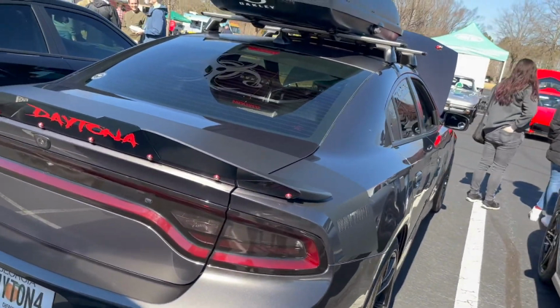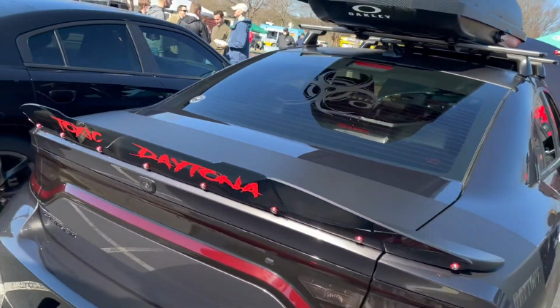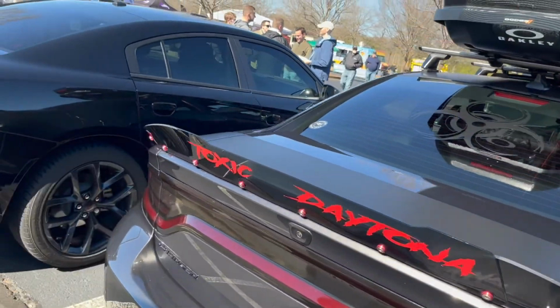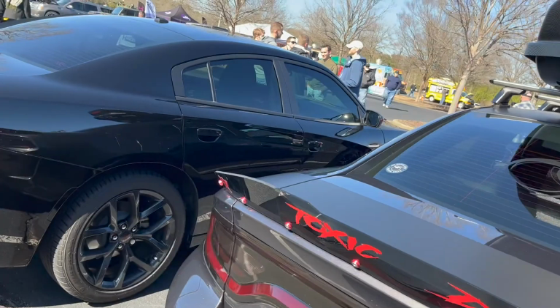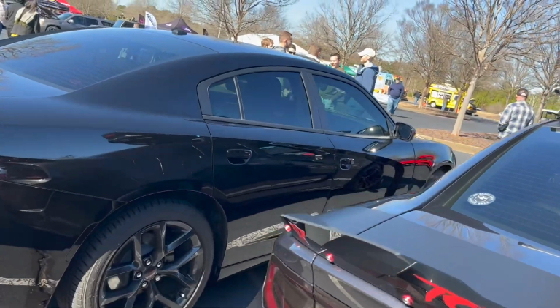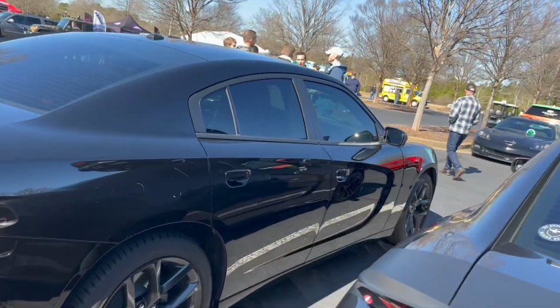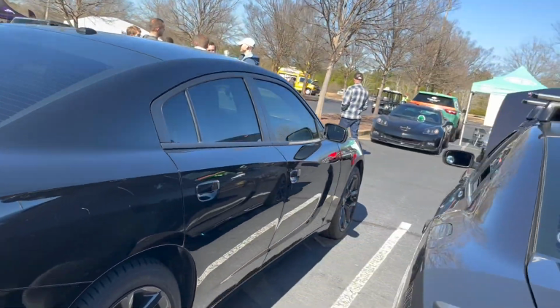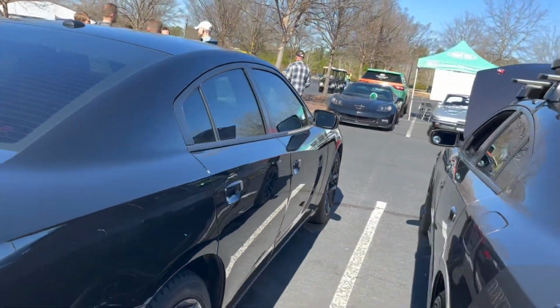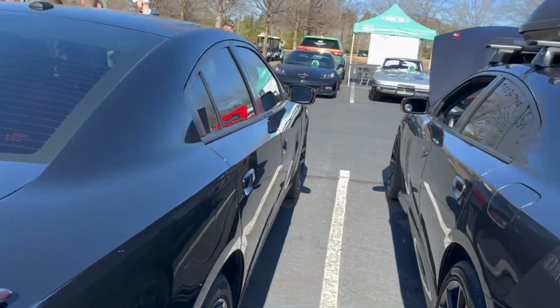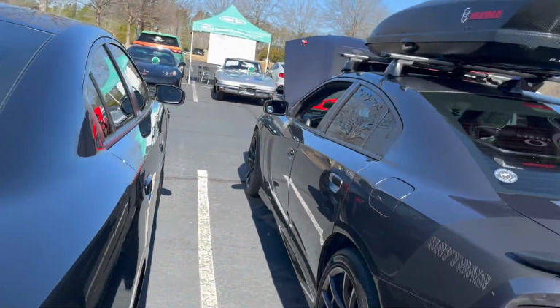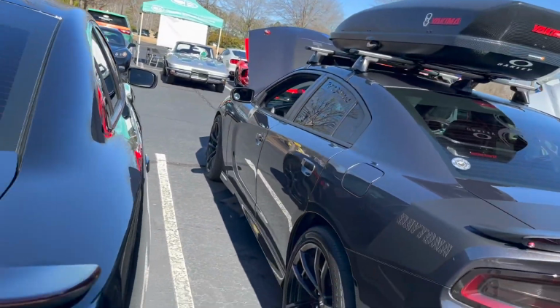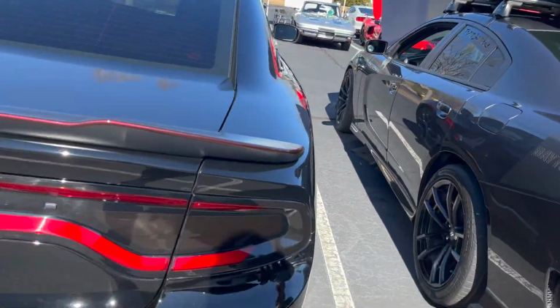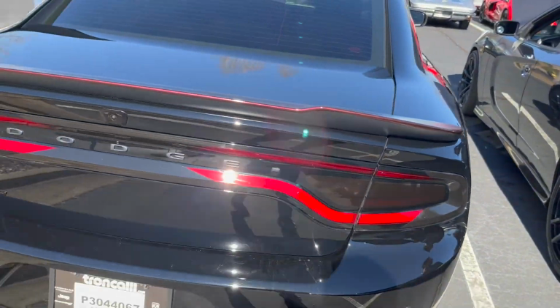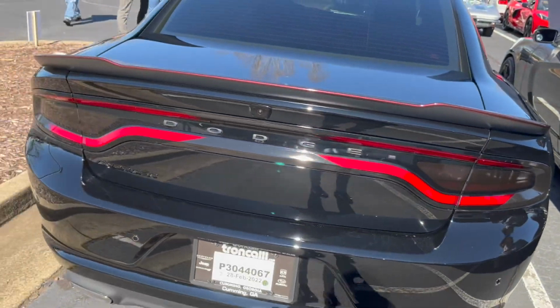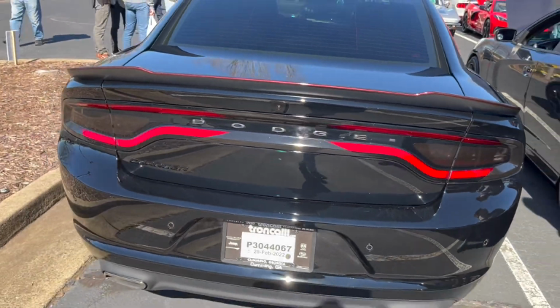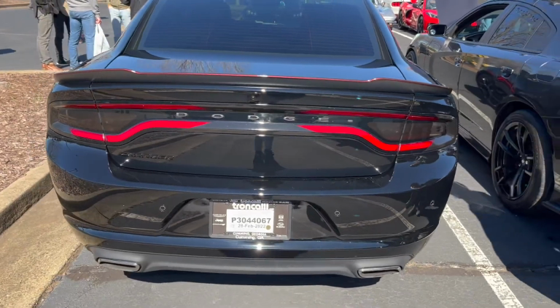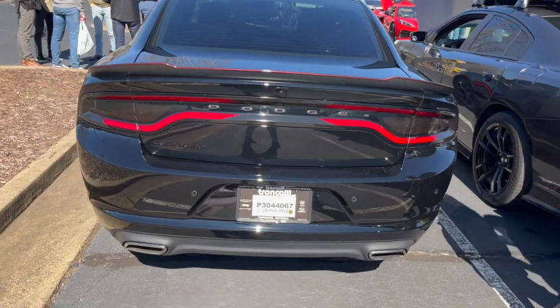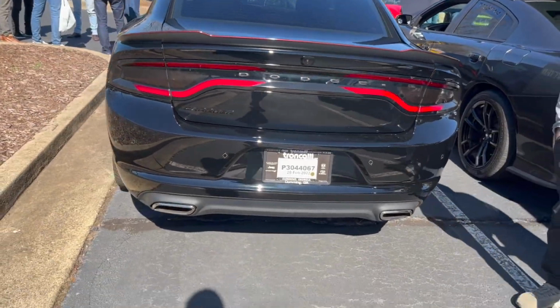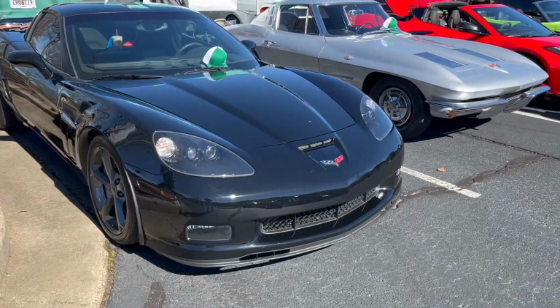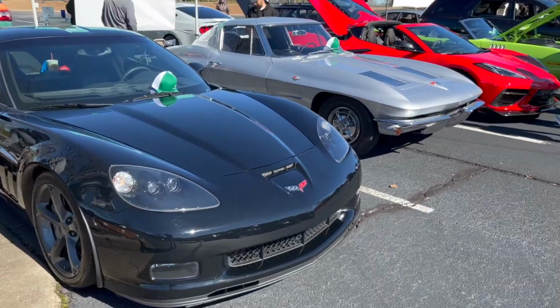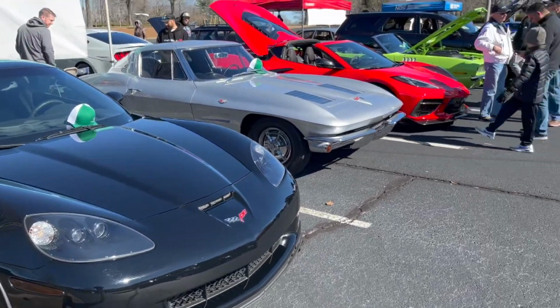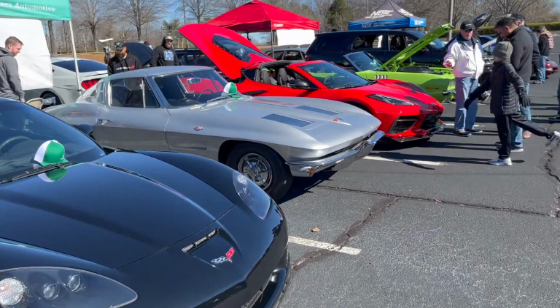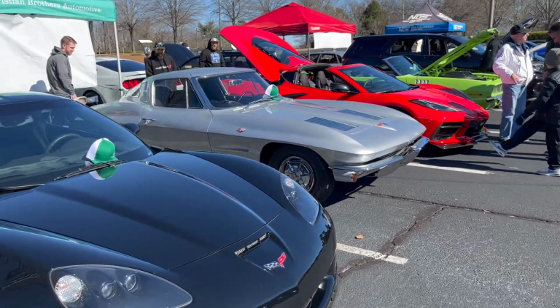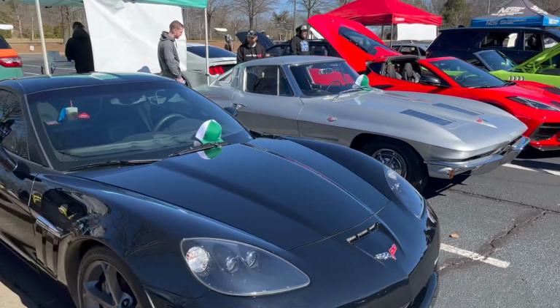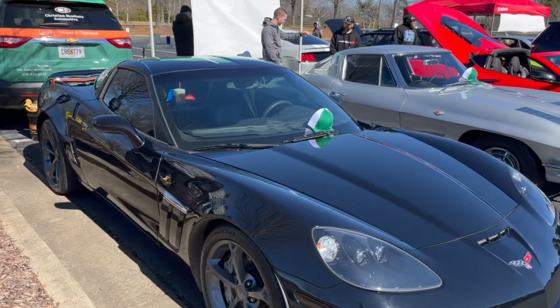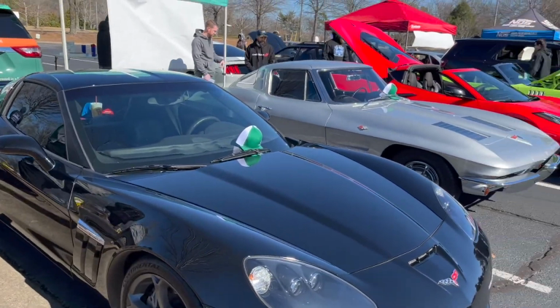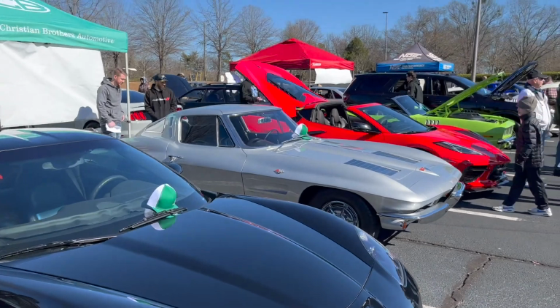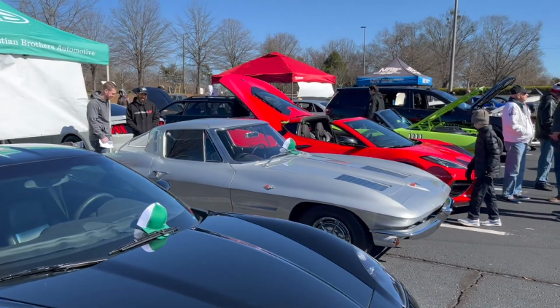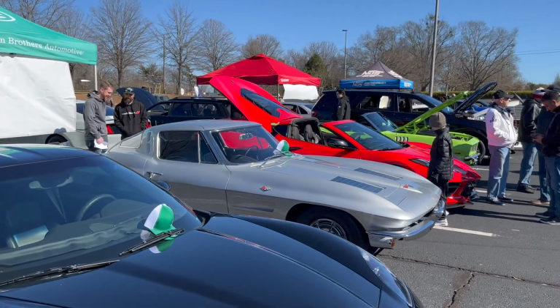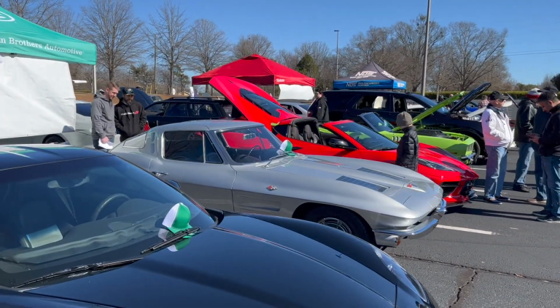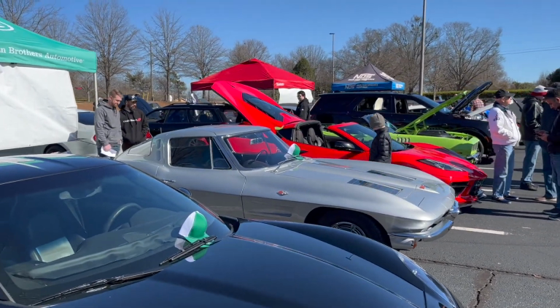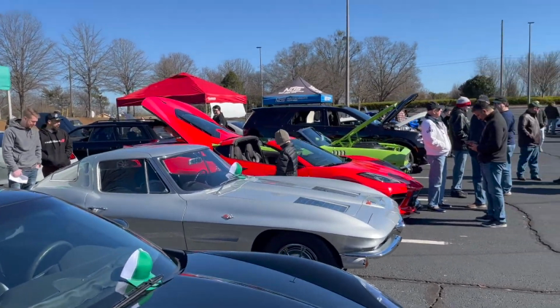Is this a SRT 392? I'm pretty sure this is a B6 that pulled up too. We're still in the domestics lot. We got a bunch of Corvettes - nice C6. I don't know what generation, but older generation, and the C8.